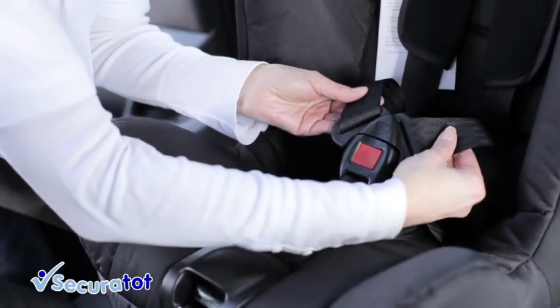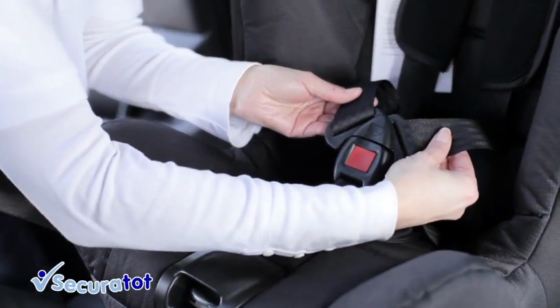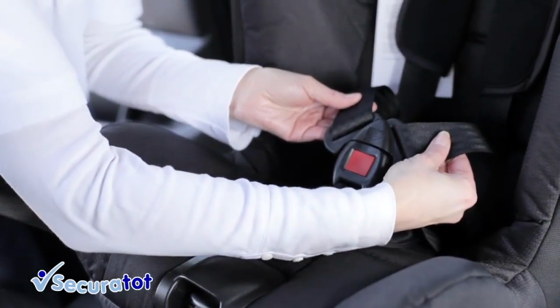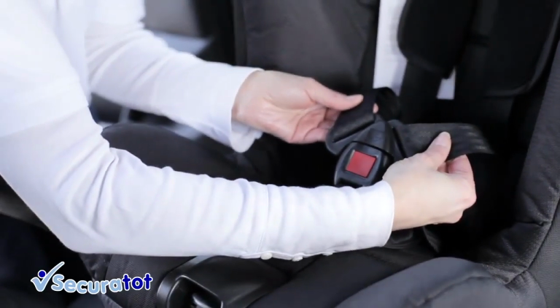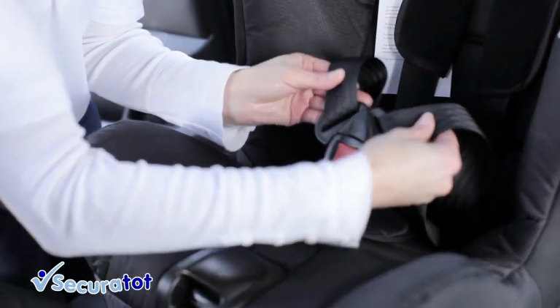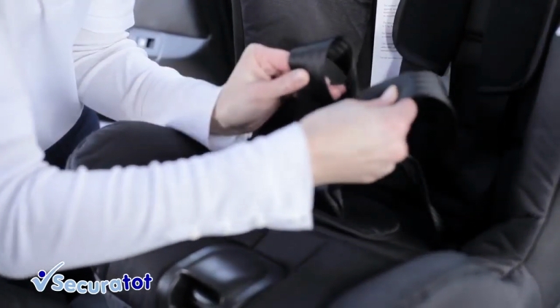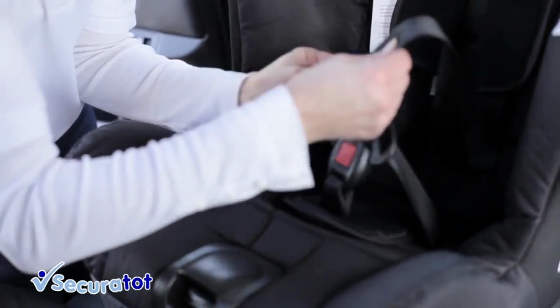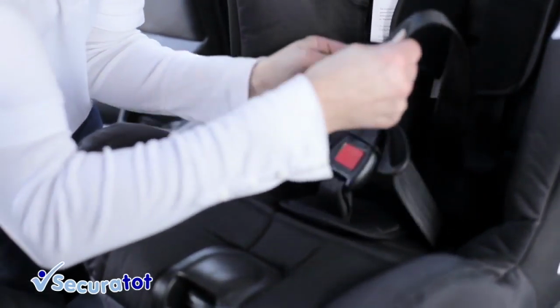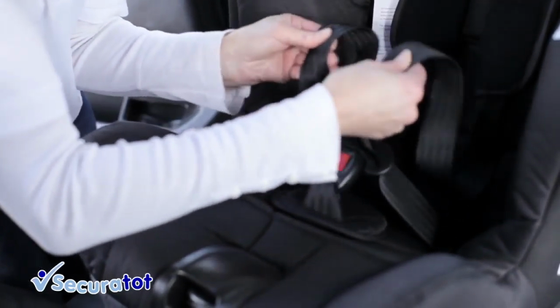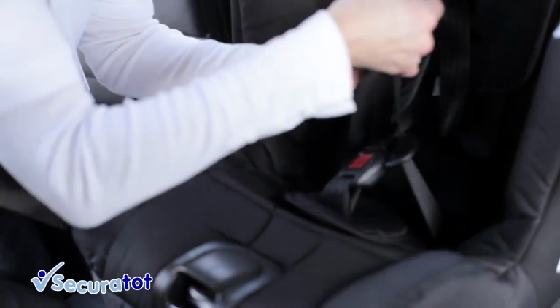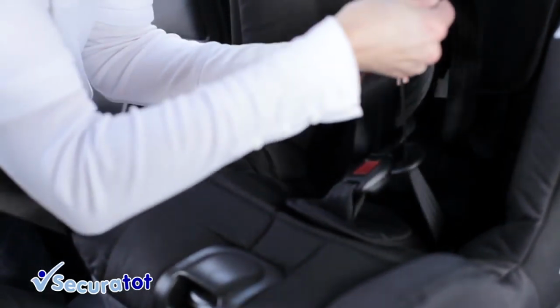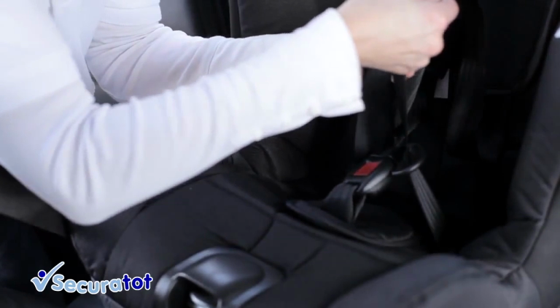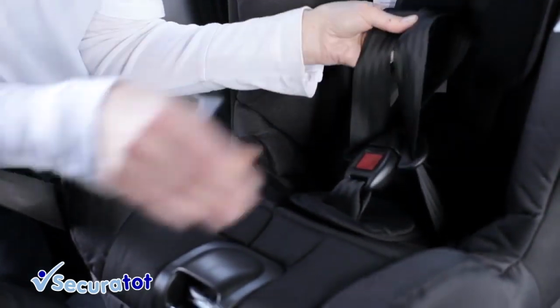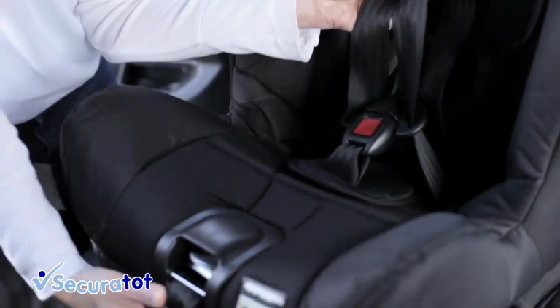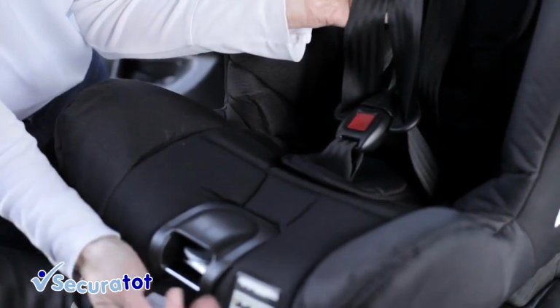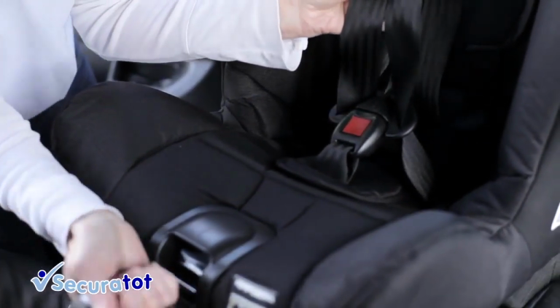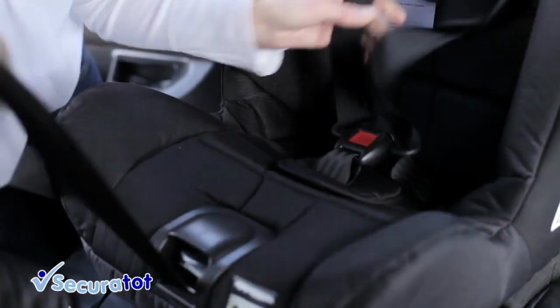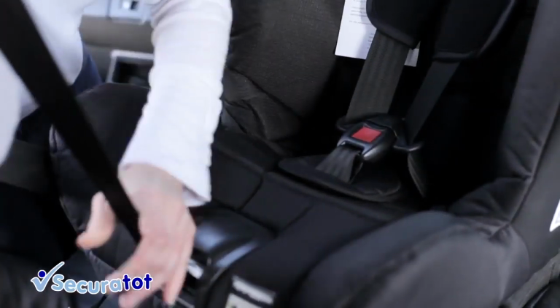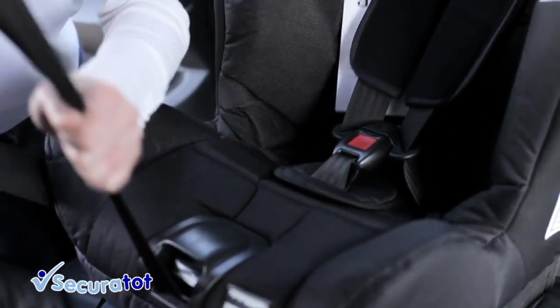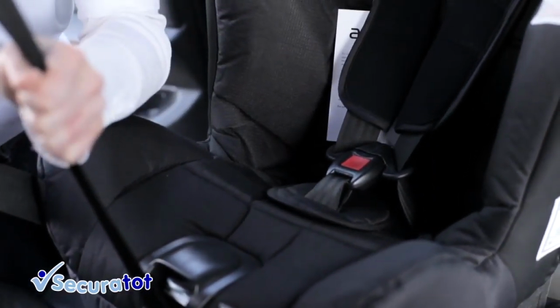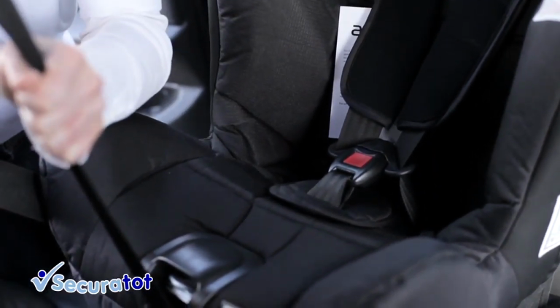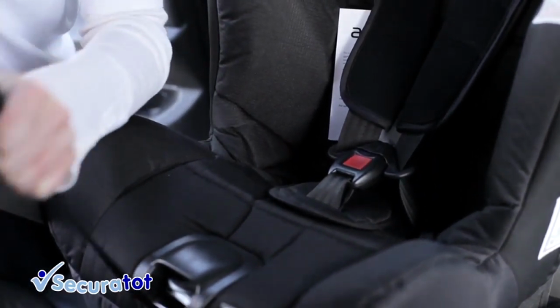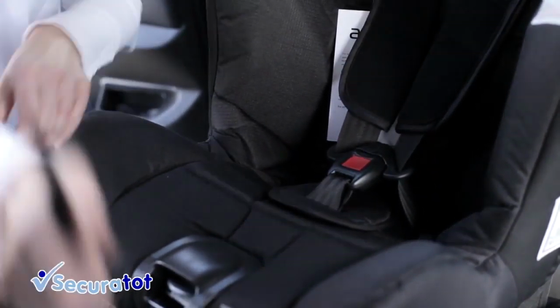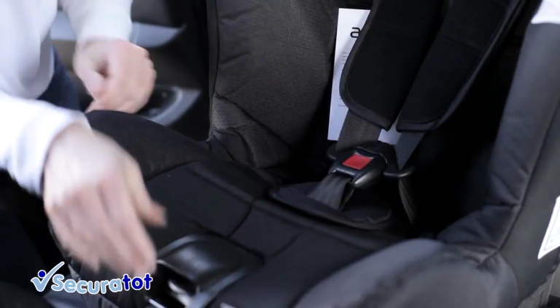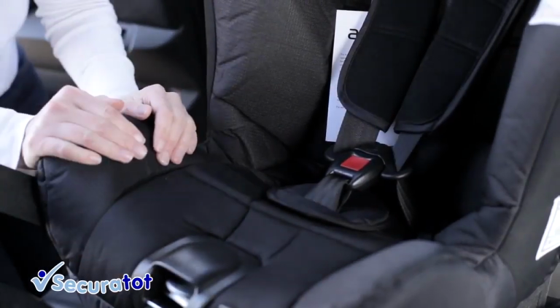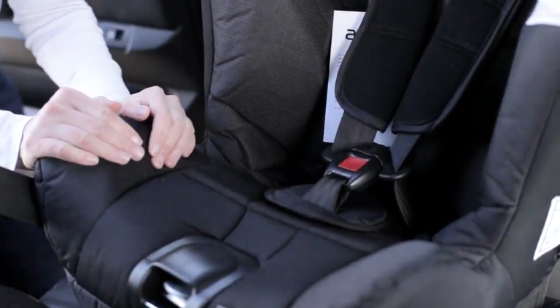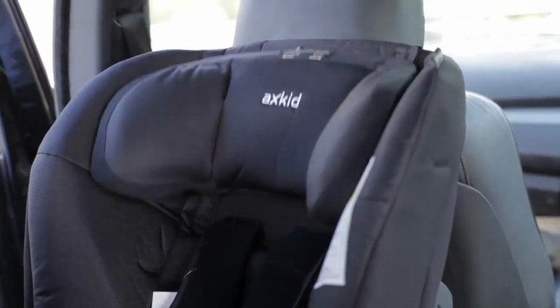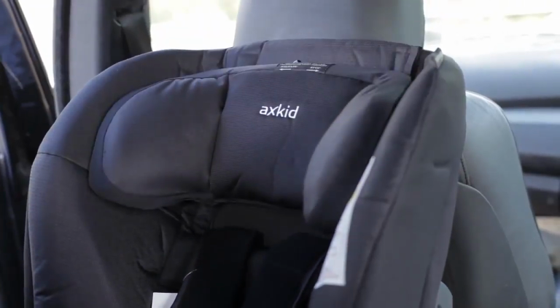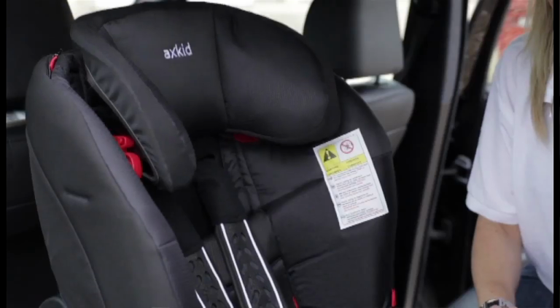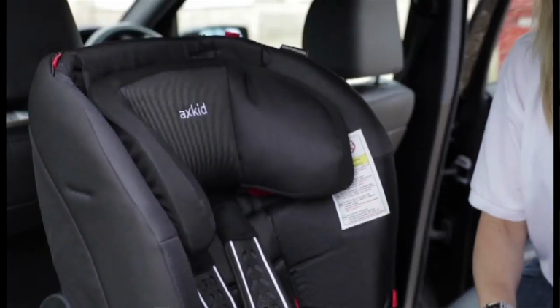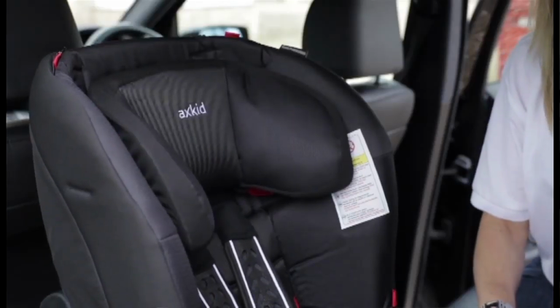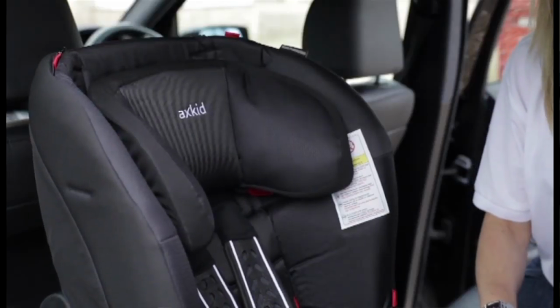When you pull the harness tight, please ensure you firstly pull tight around your child's legs. Then pull the harness tight in one continual action. The next support will automatically lower itself to a perfect height.